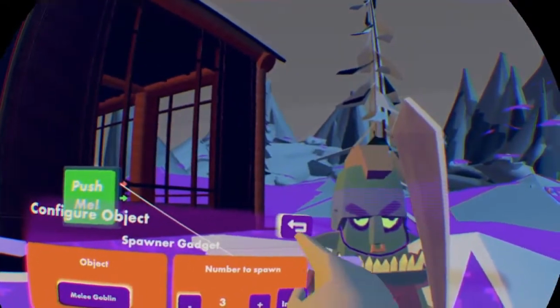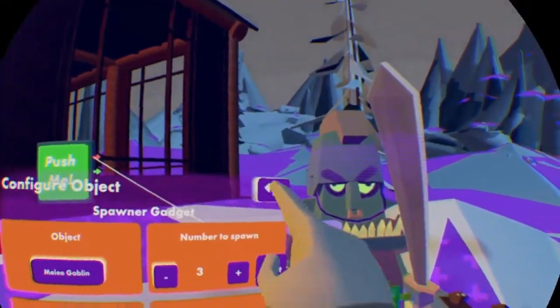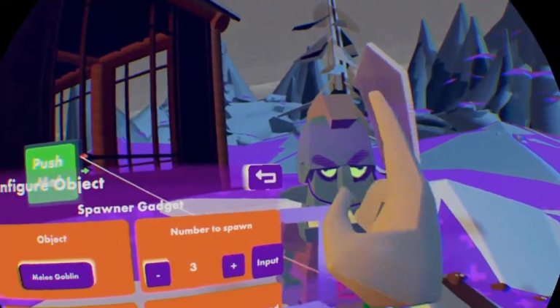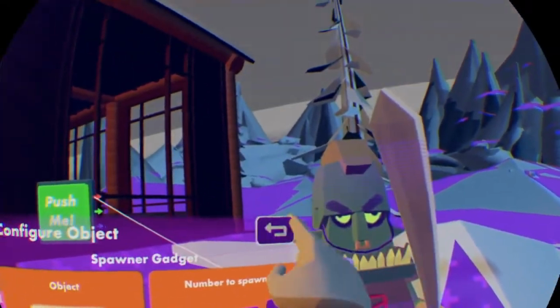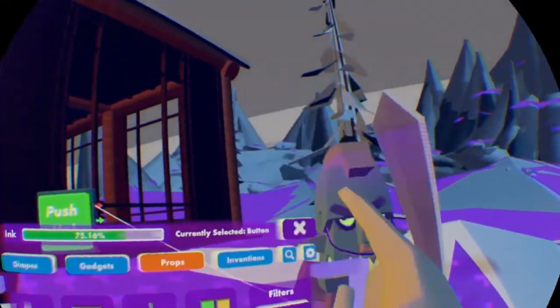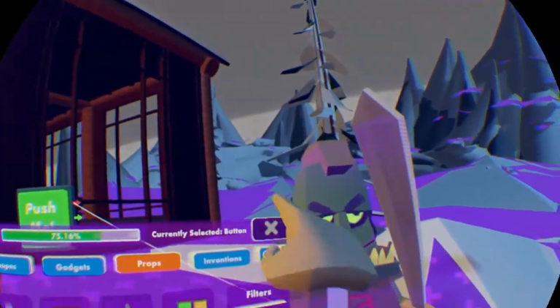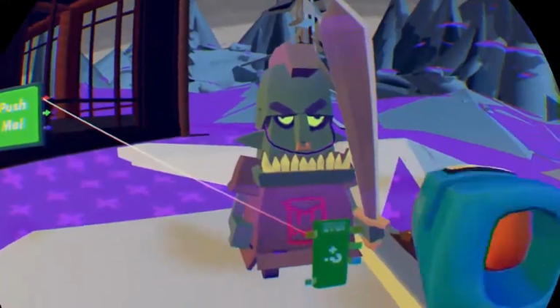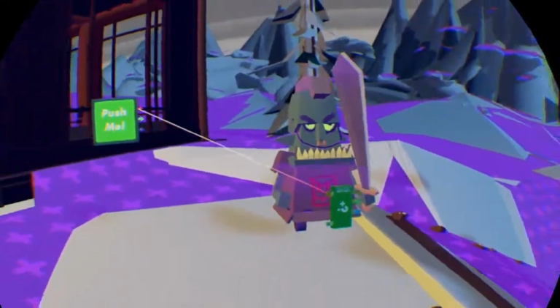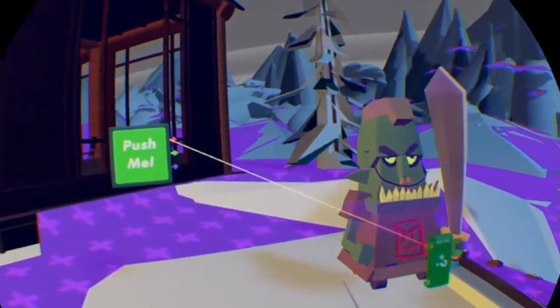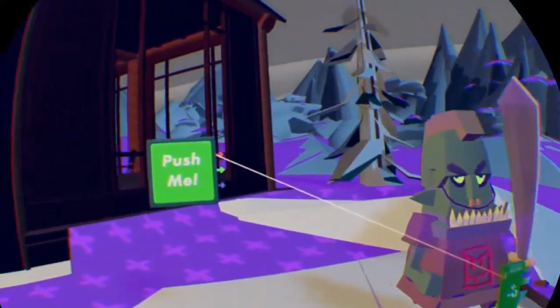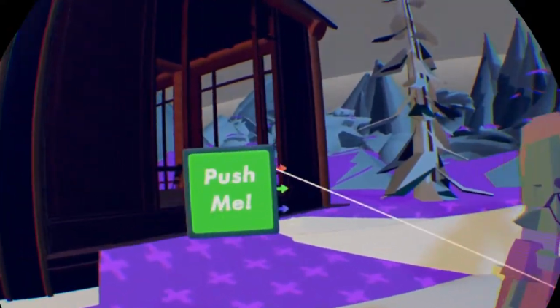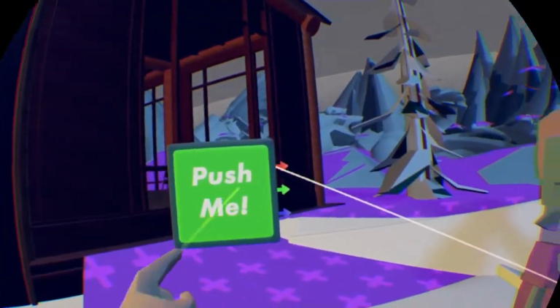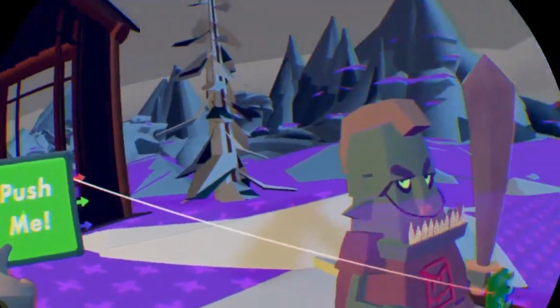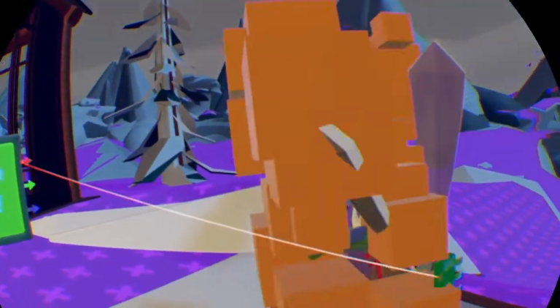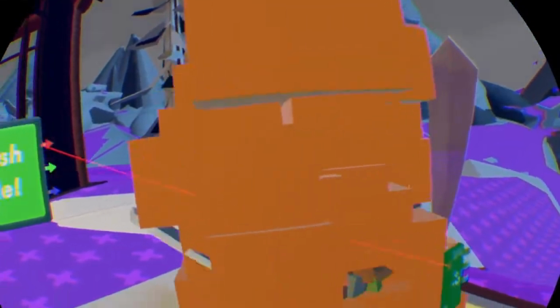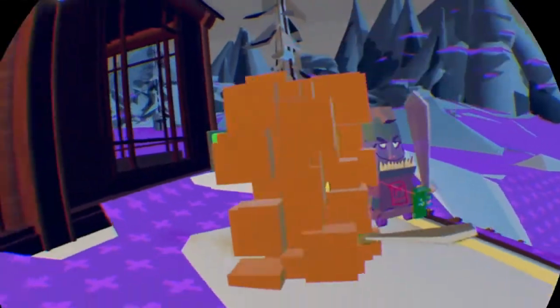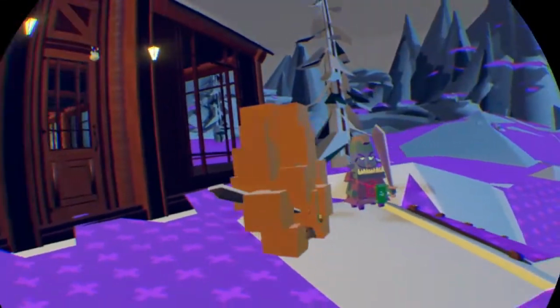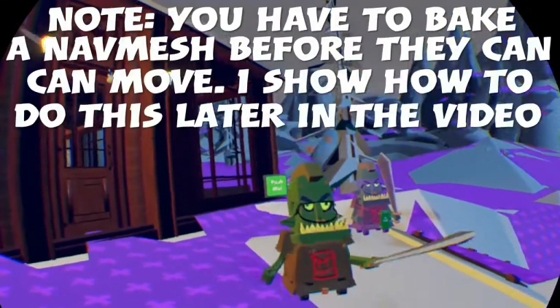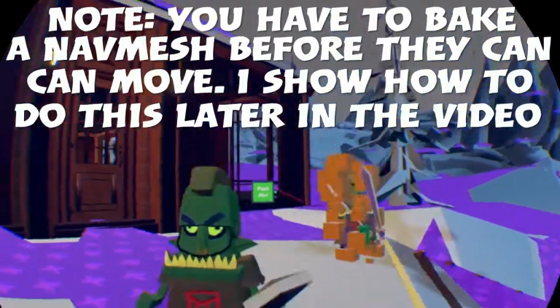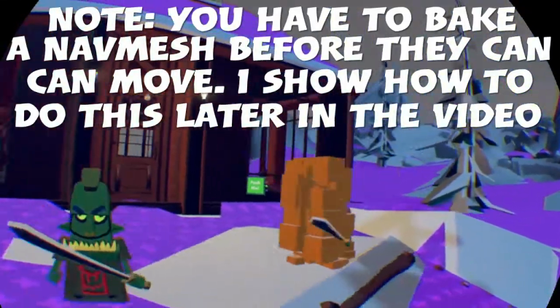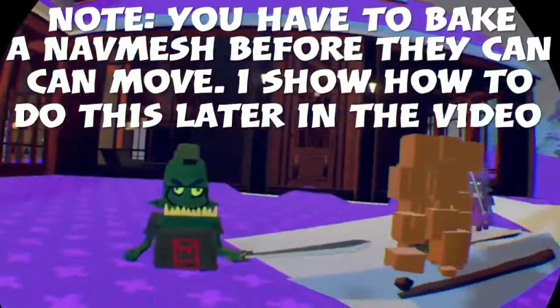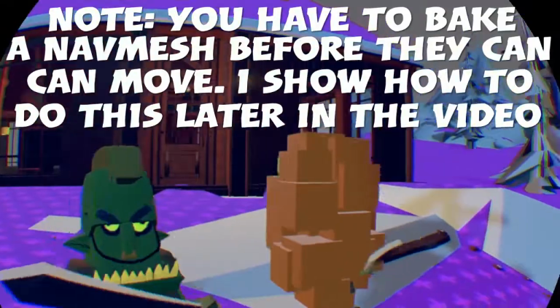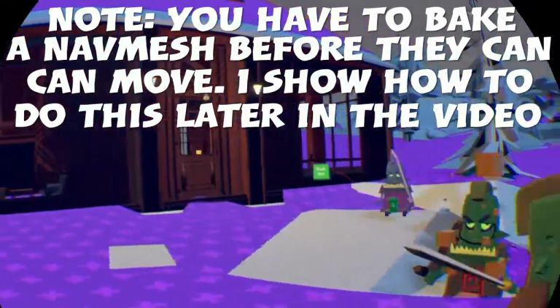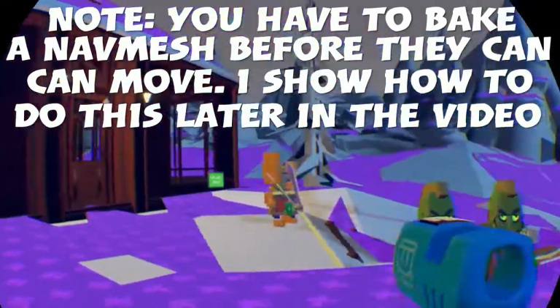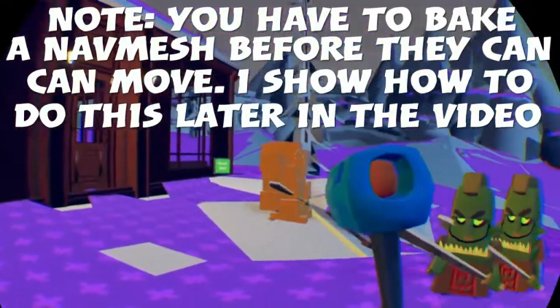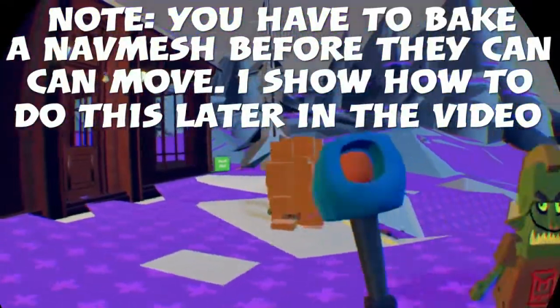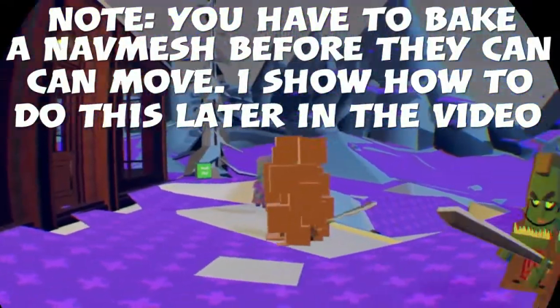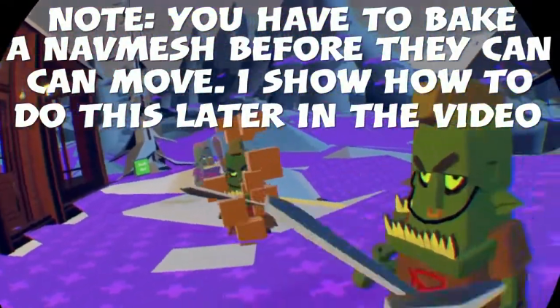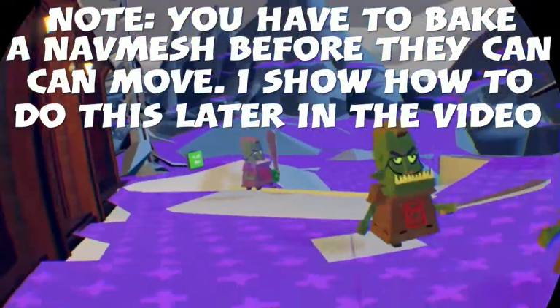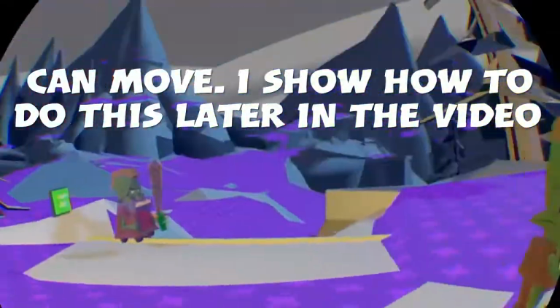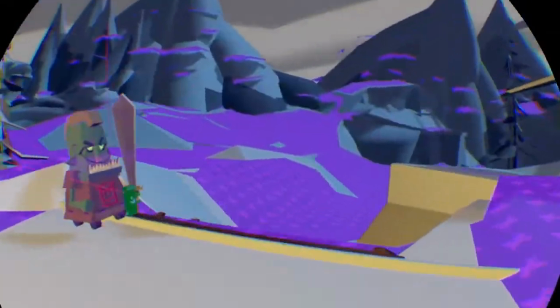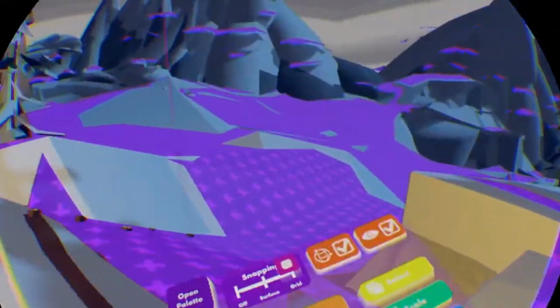So now that we have that, we can go ahead and push the button, and it'll summon a goblin. They will follow after me in two second intervals when we spawn, until it gets to three, and then it will stop.